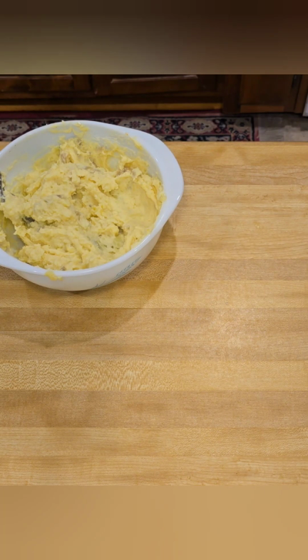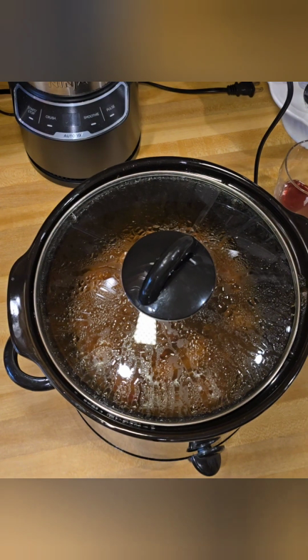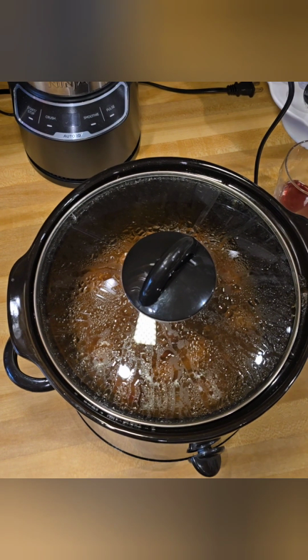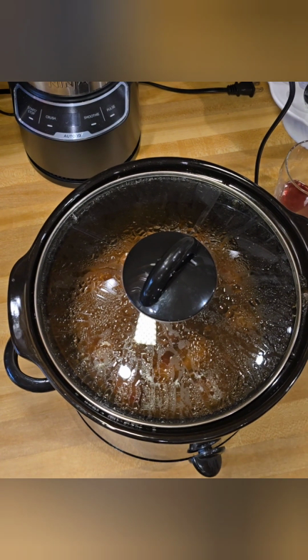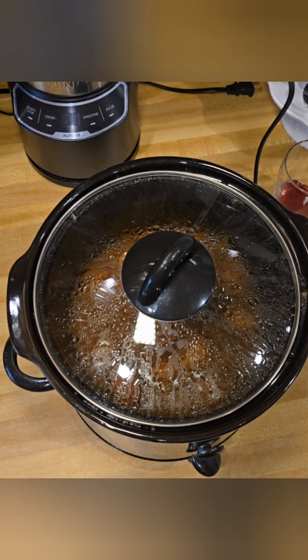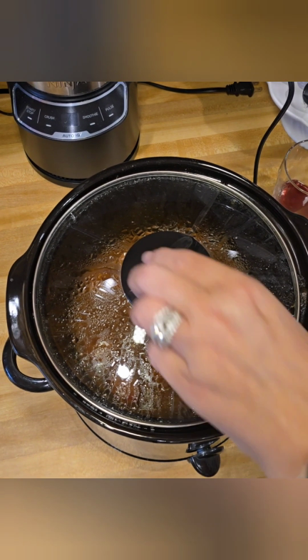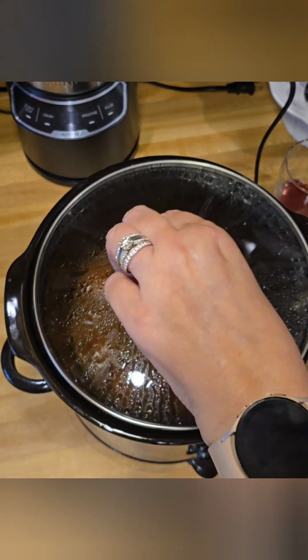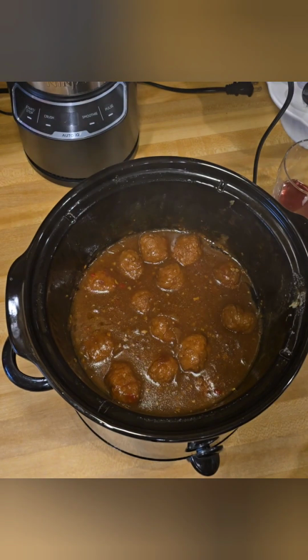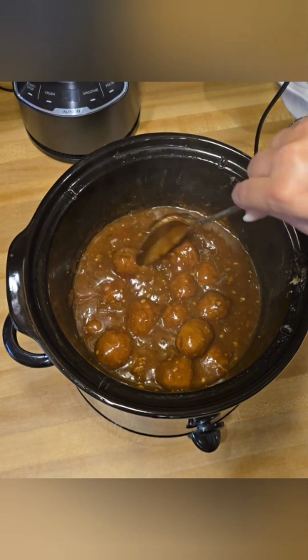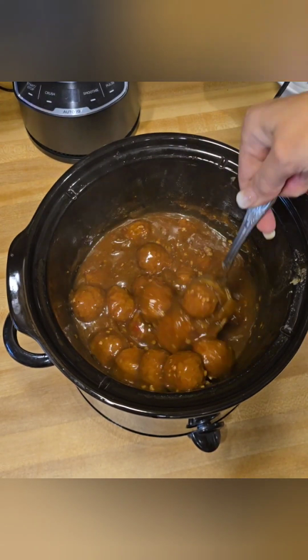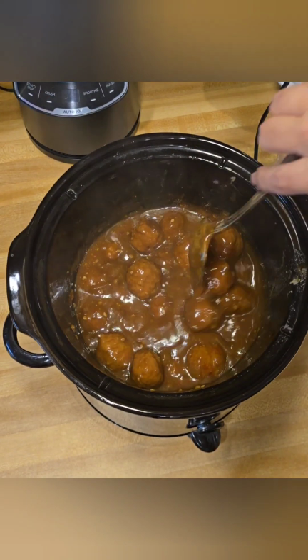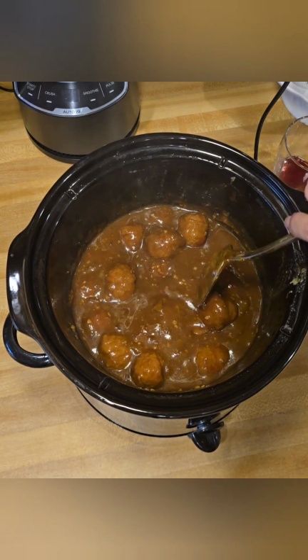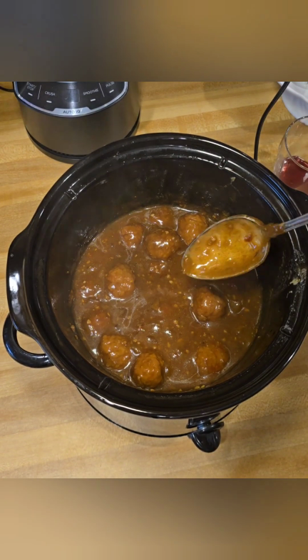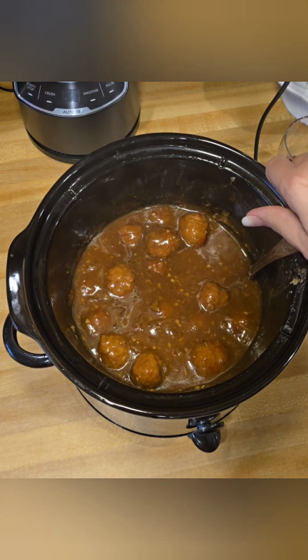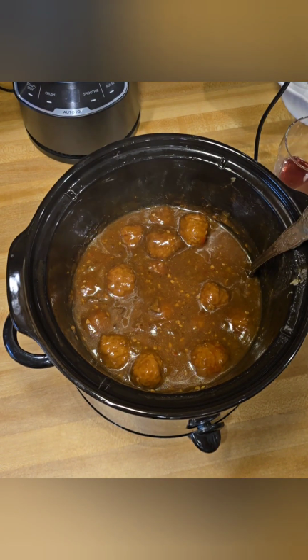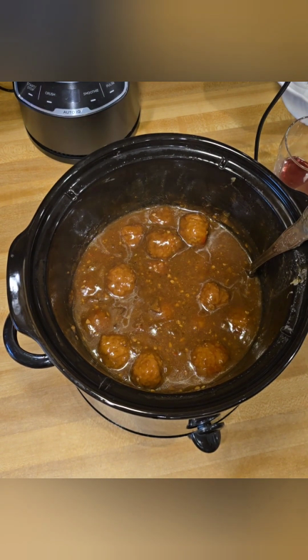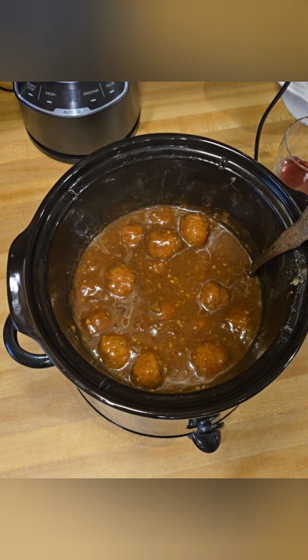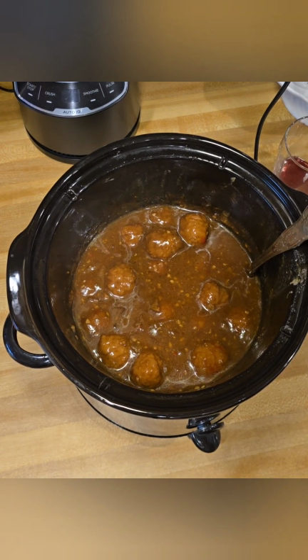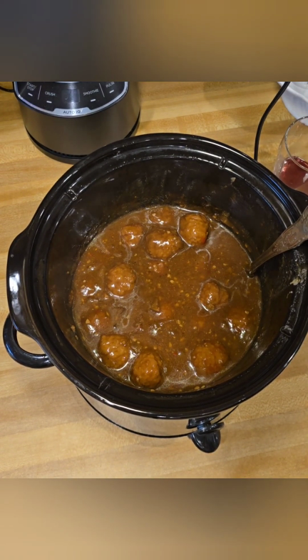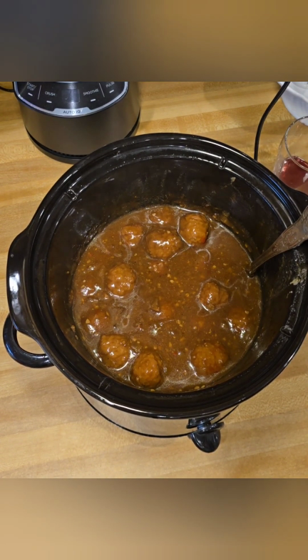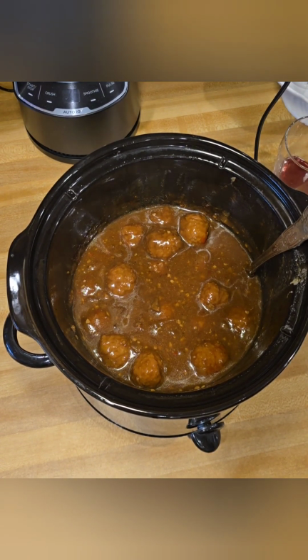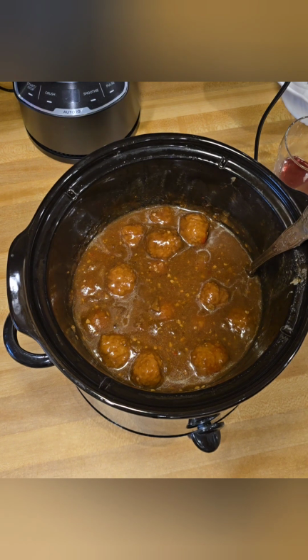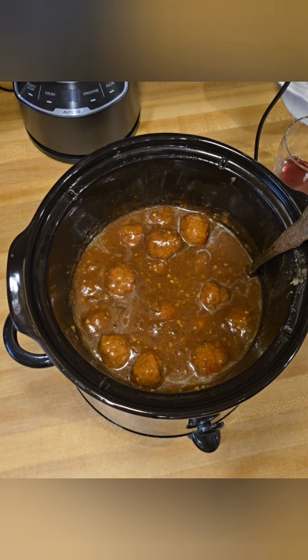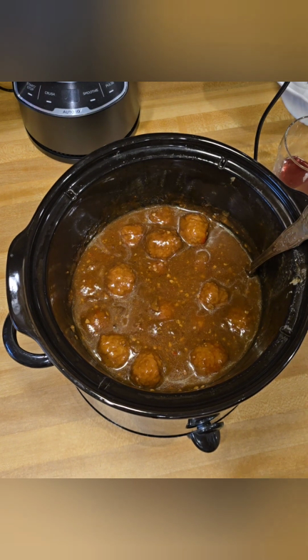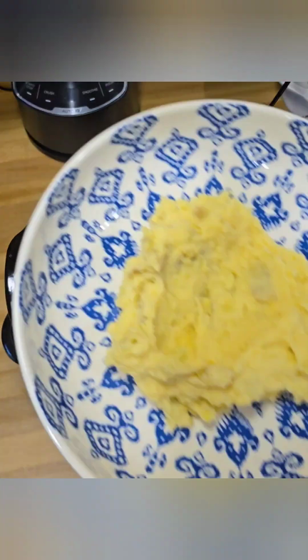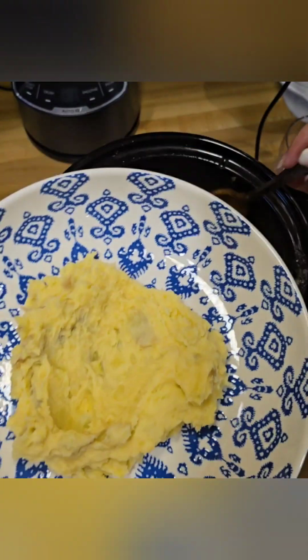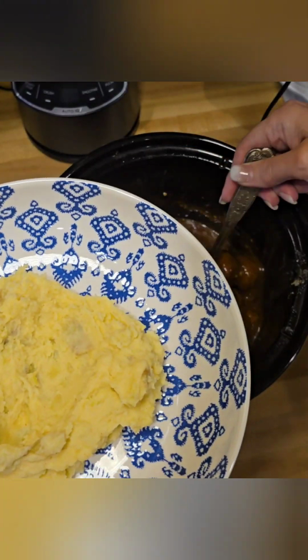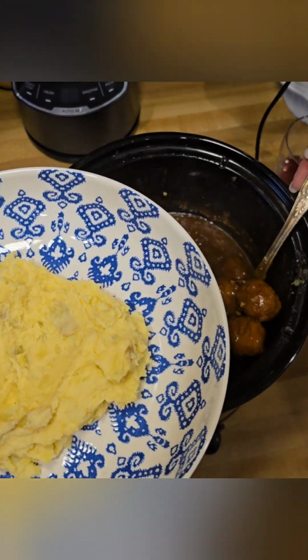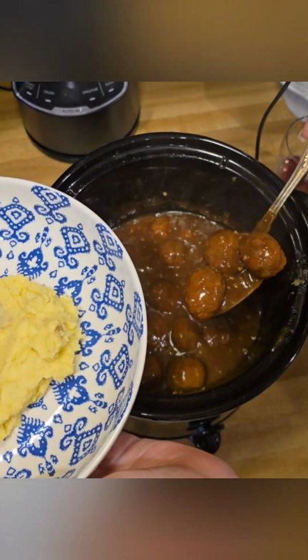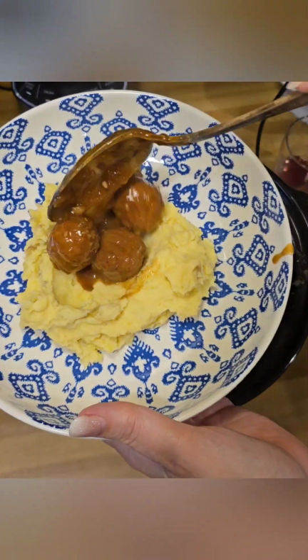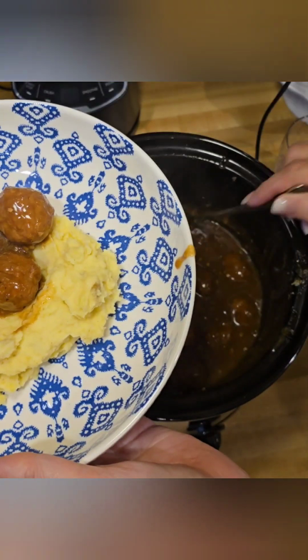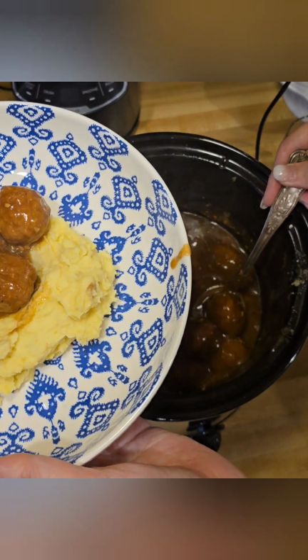To serve these up, all you have to do is grab your plate, put a healthy serving of those mashed potatoes in the center of it, and make a little well. Then you're just going to spoon the meatballs and gravy into your little well.